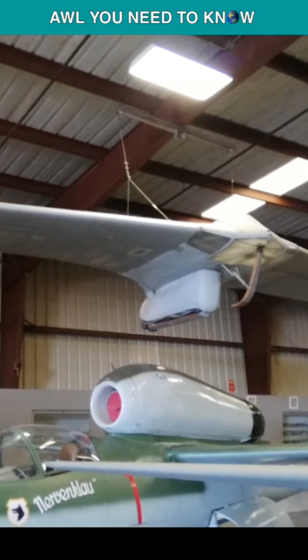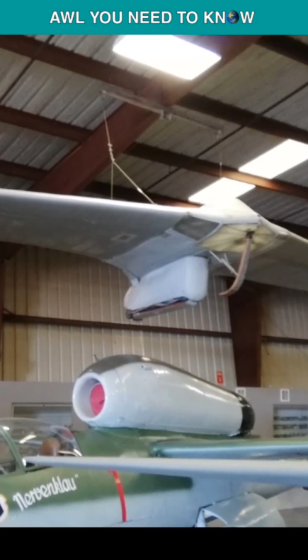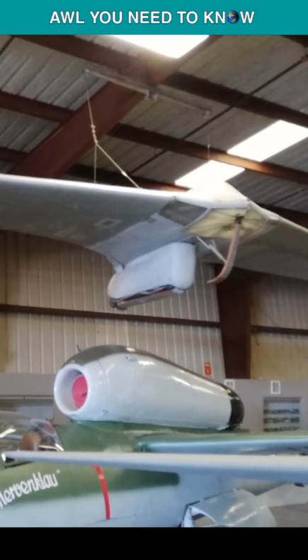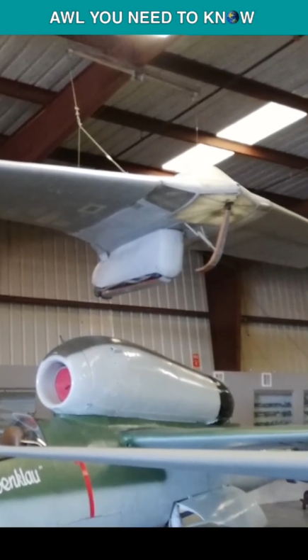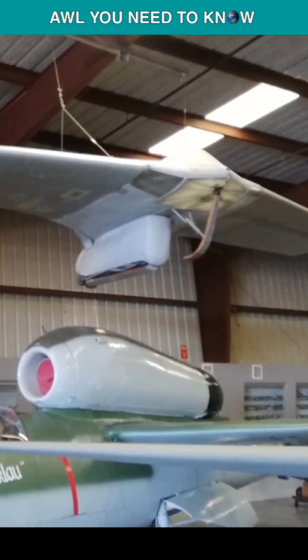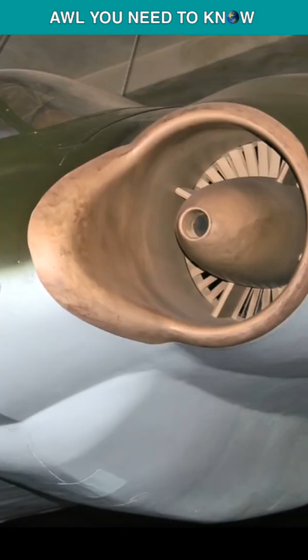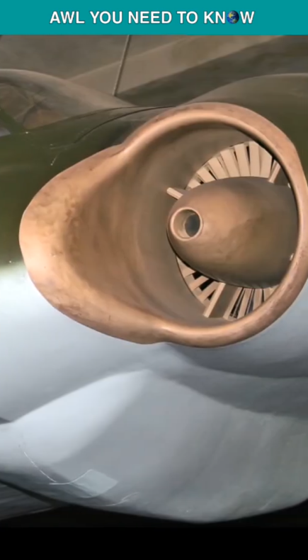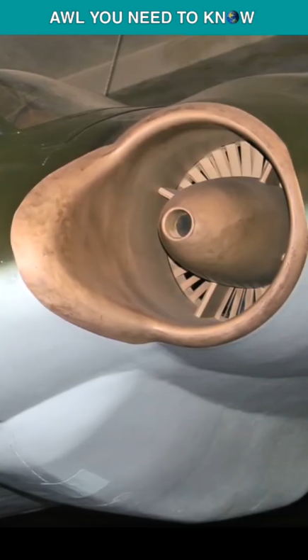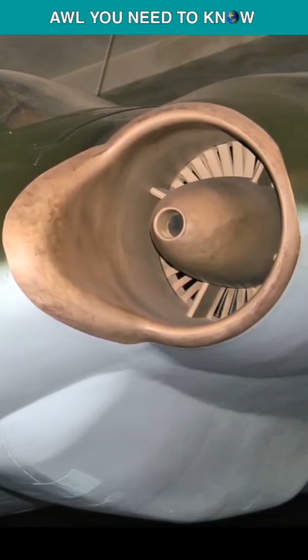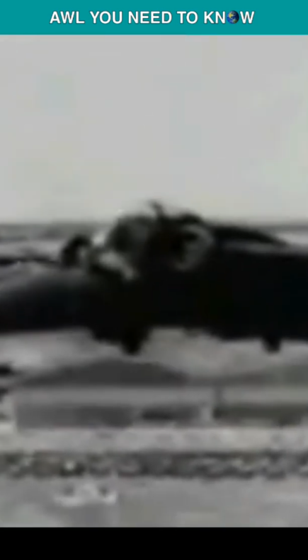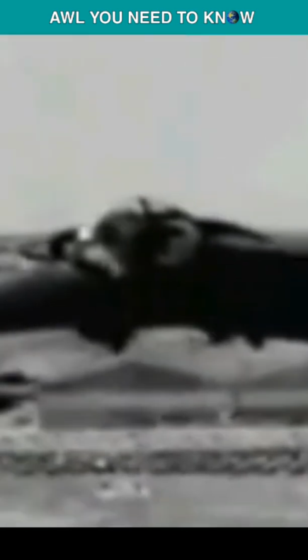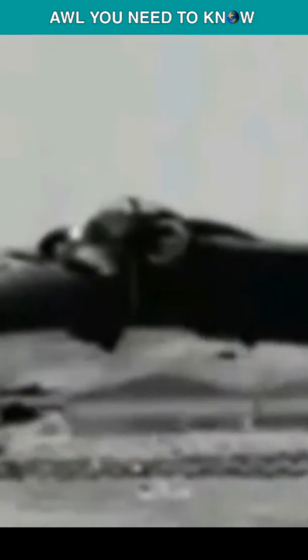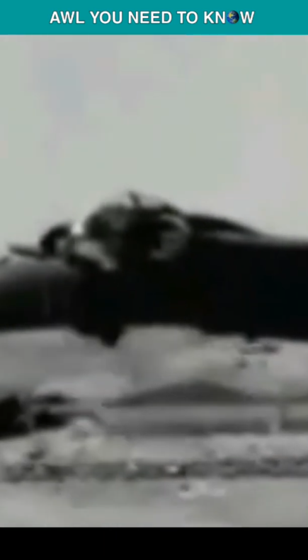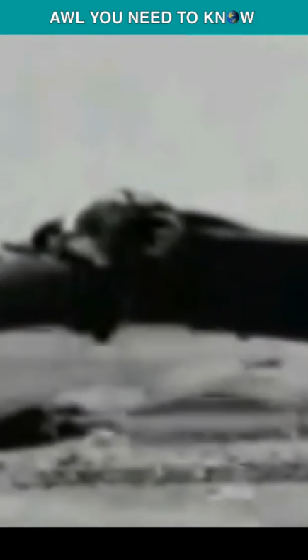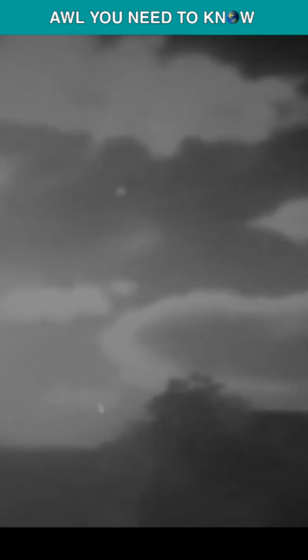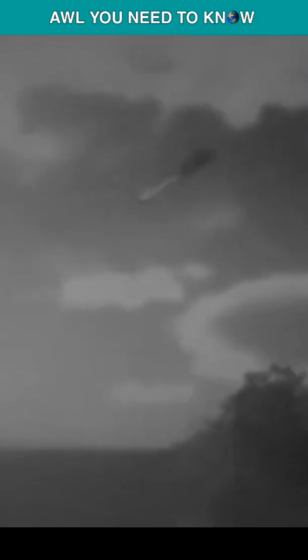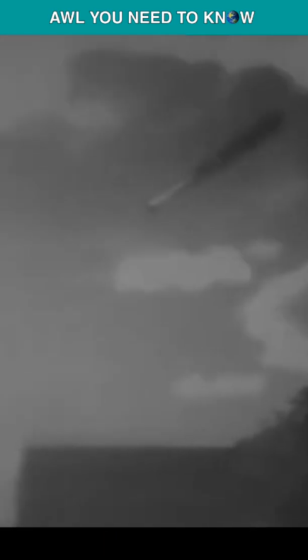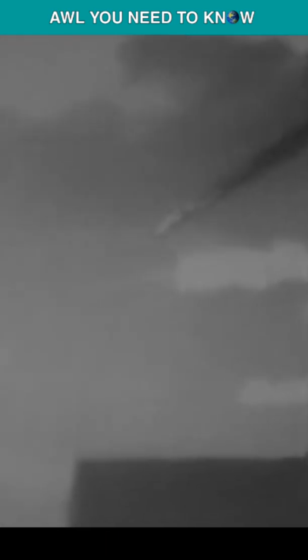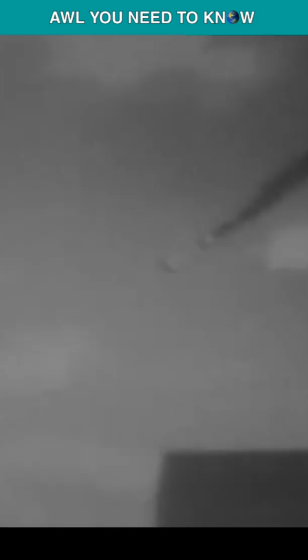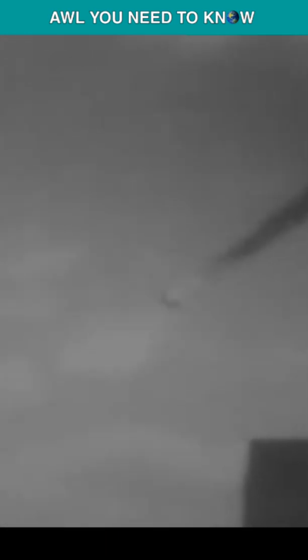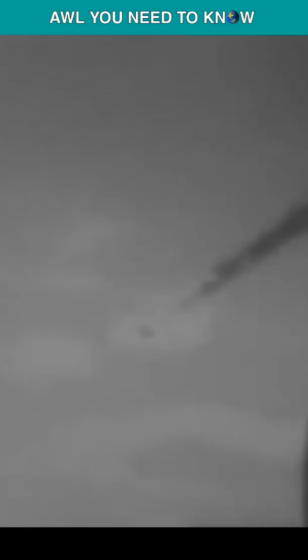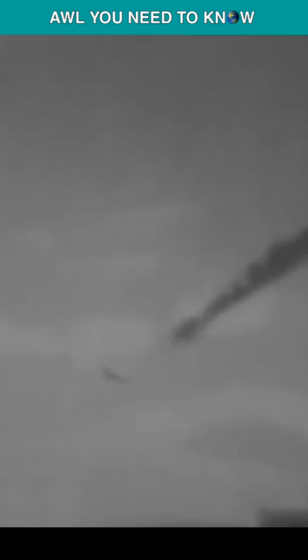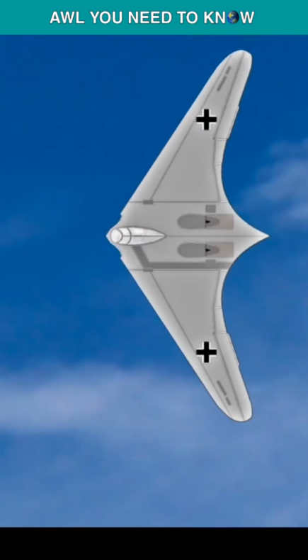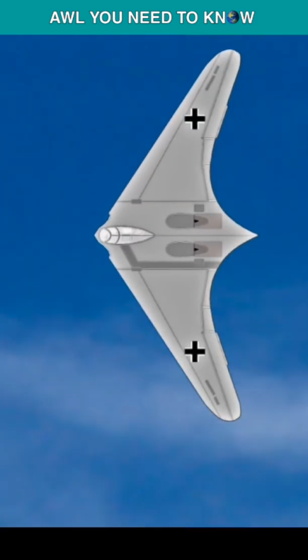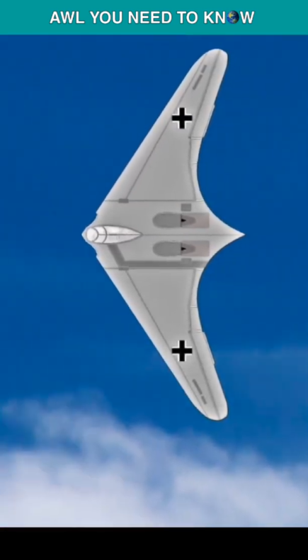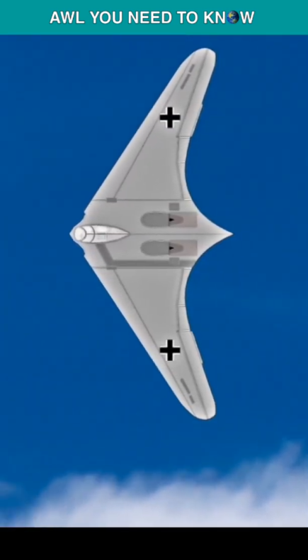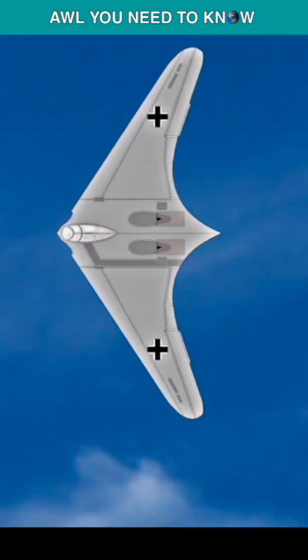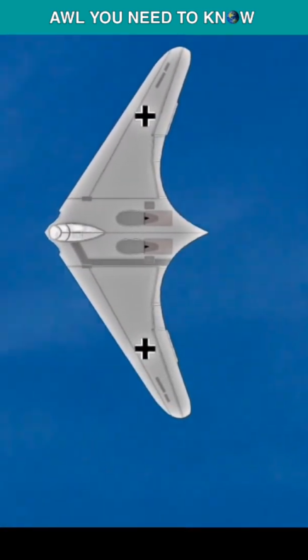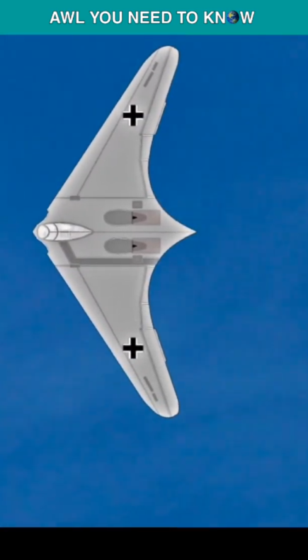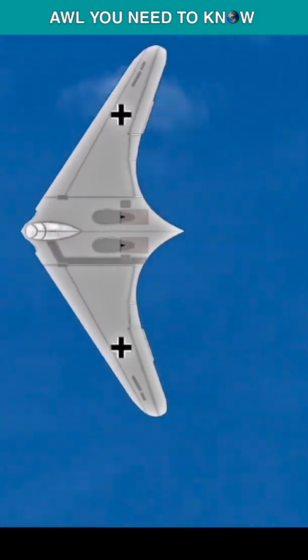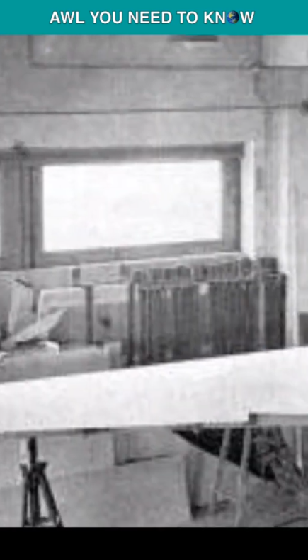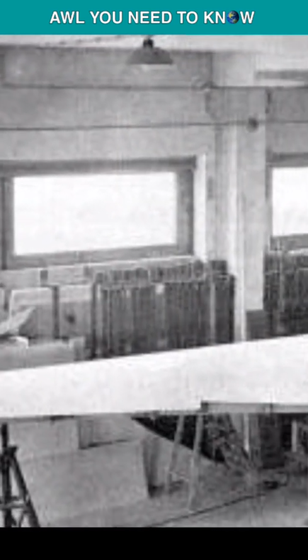The first prototype was a glider and the second was jet-powered, but didn't fly until February 1945, and was destroyed on its third test flight in March. Despite this, work on the third prototype began — the Horten Ho 229 V-3 — which was larger than earlier models.